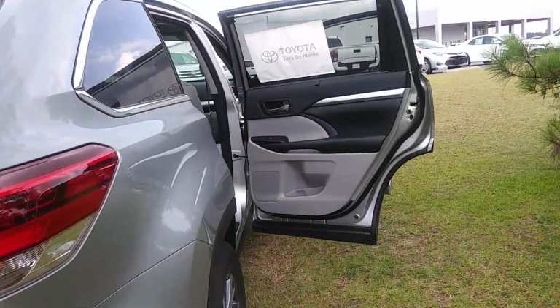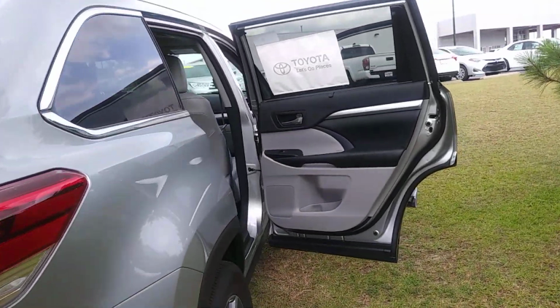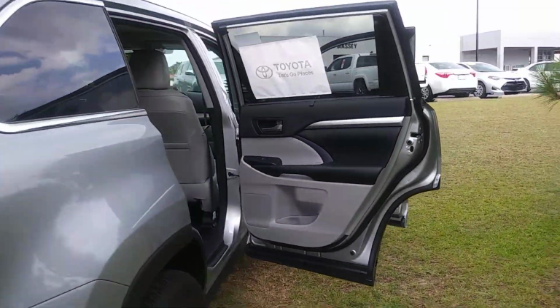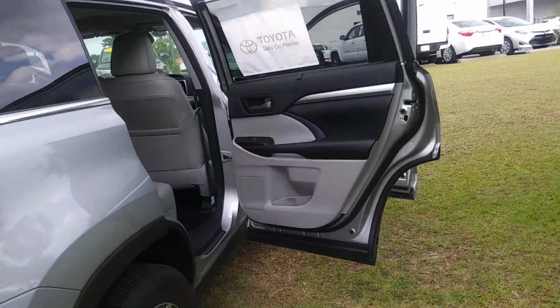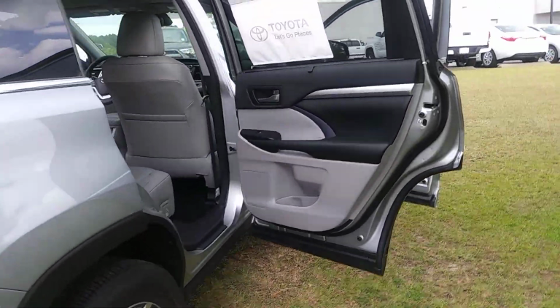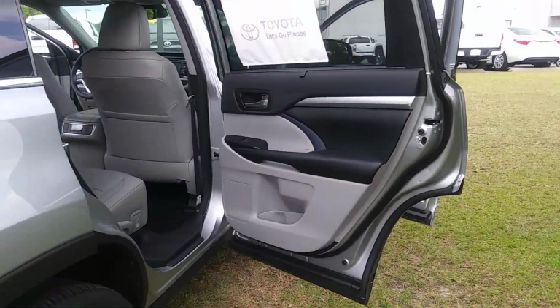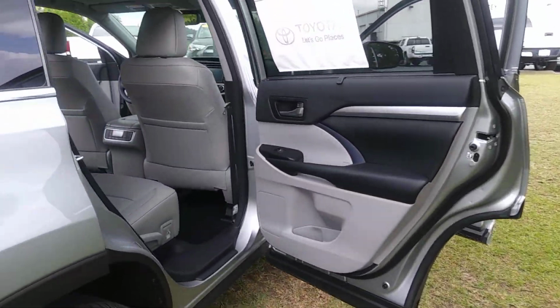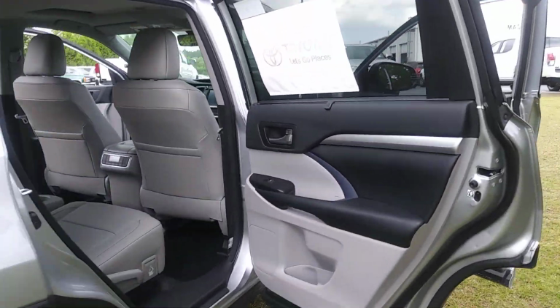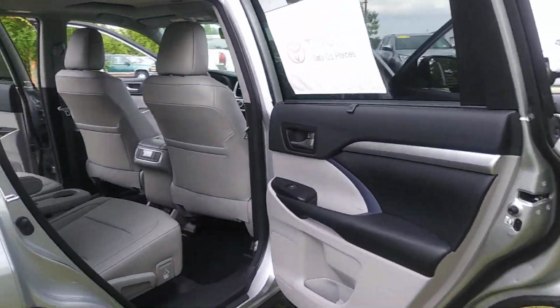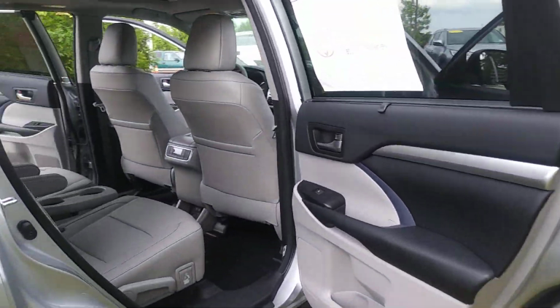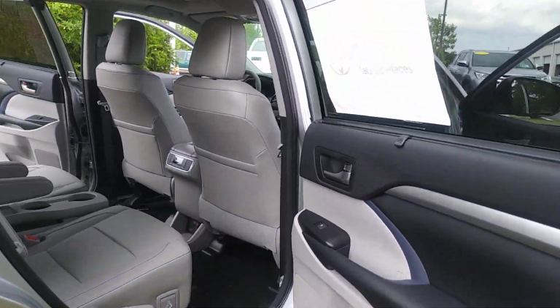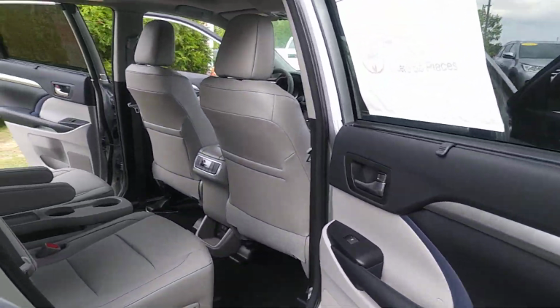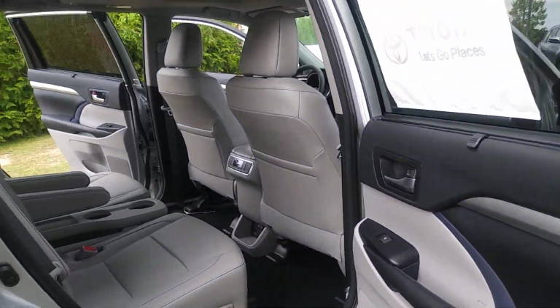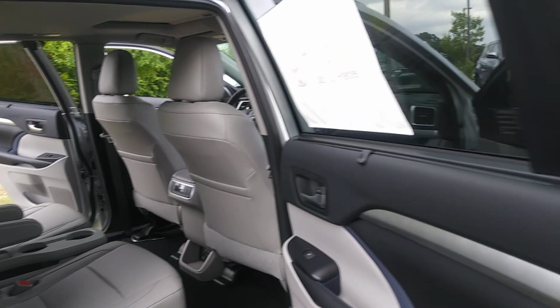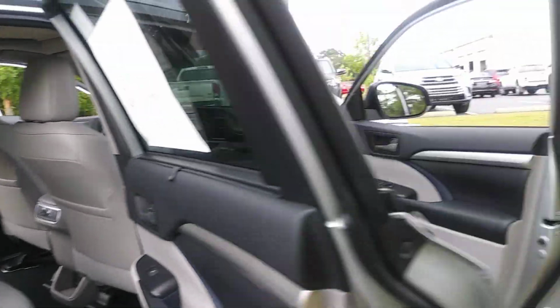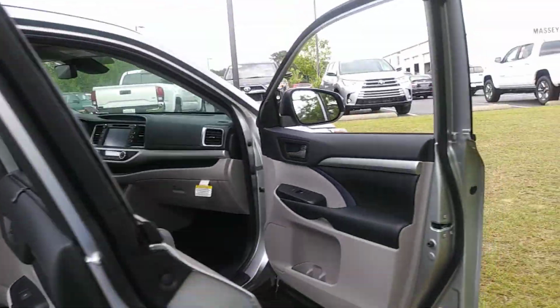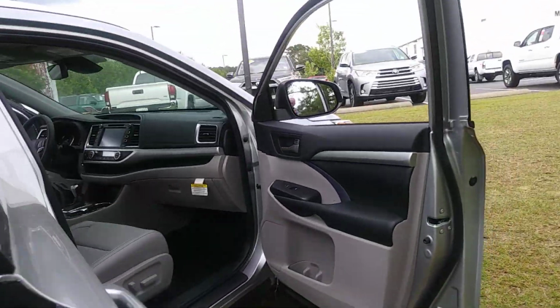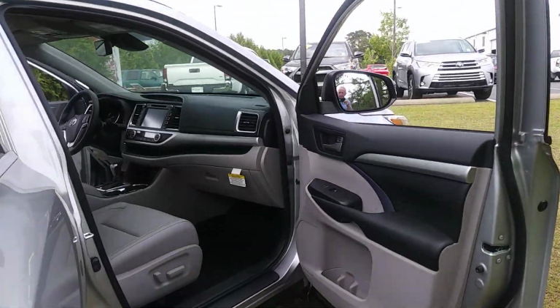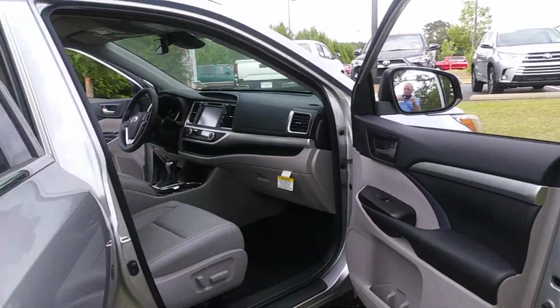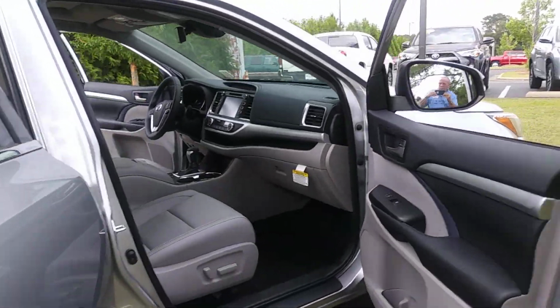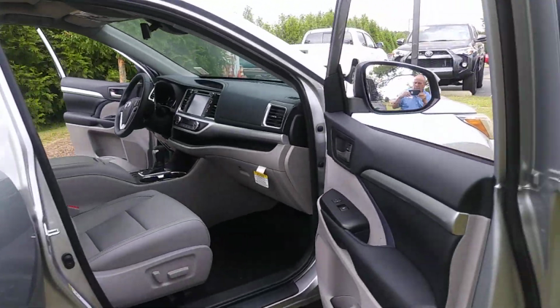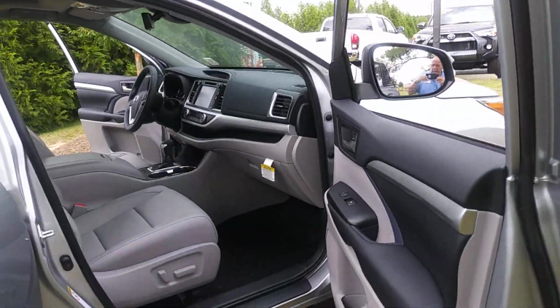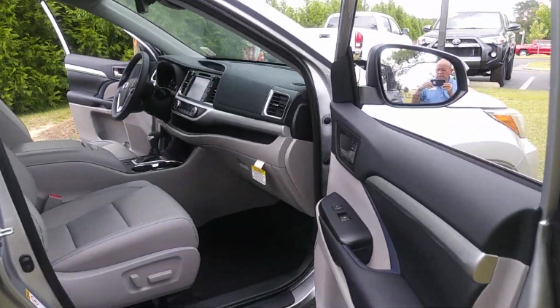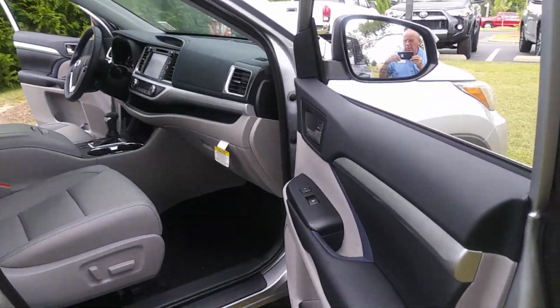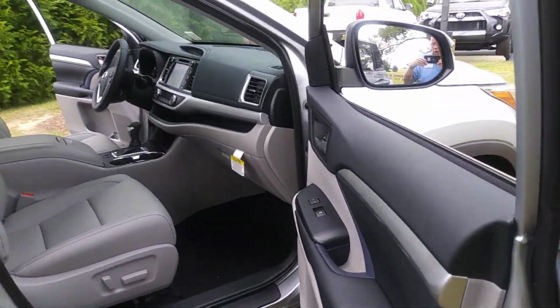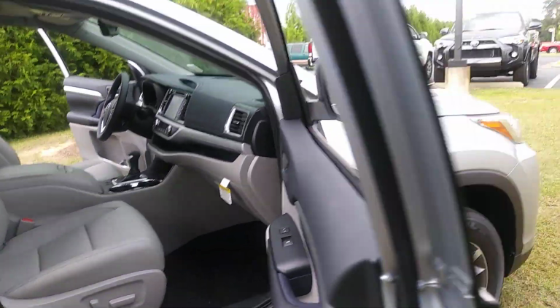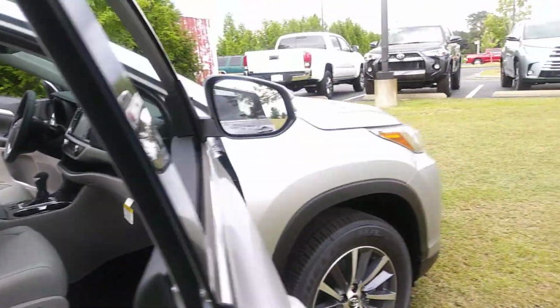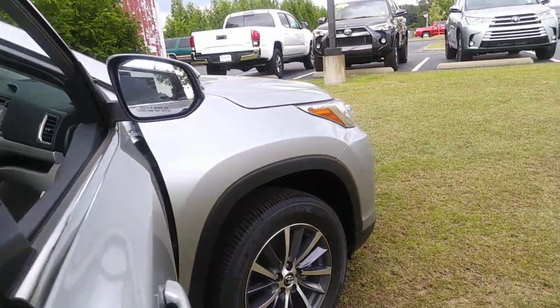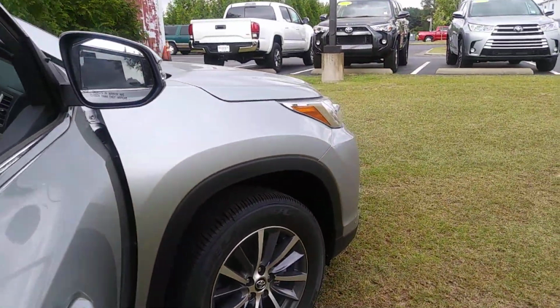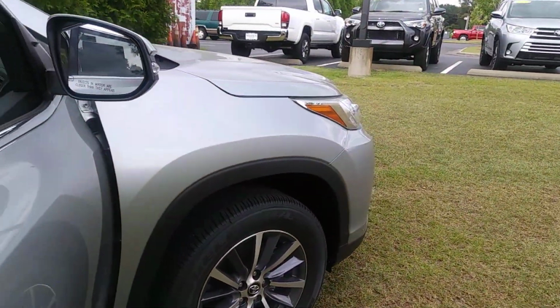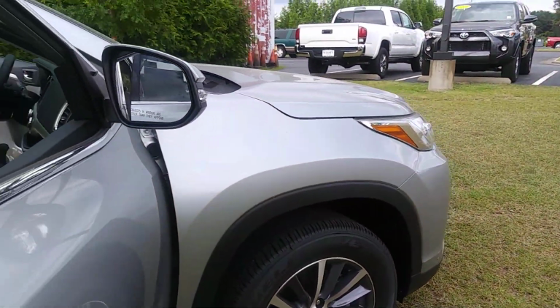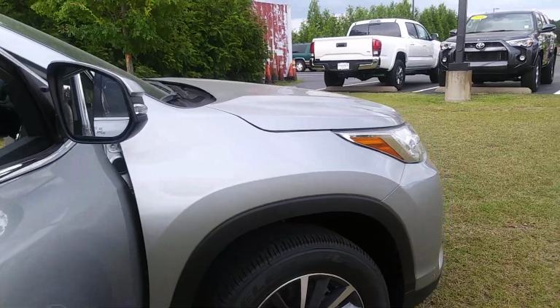Great vehicle for the family. Plenty of room — headroom, legroom — on both sides. All your doors have drink holders.